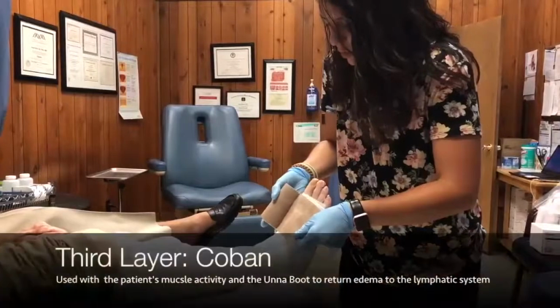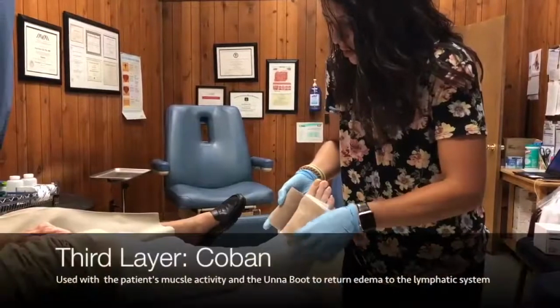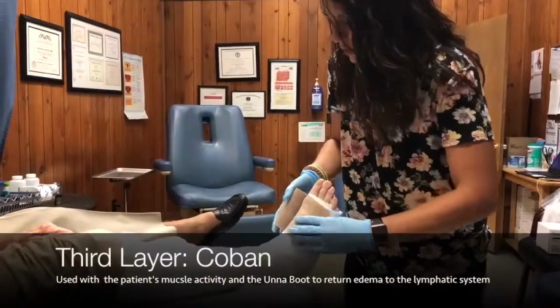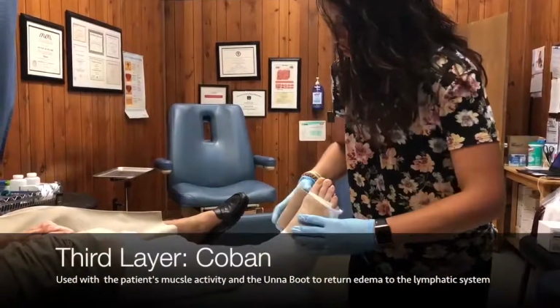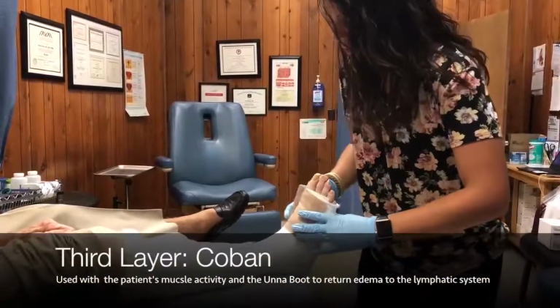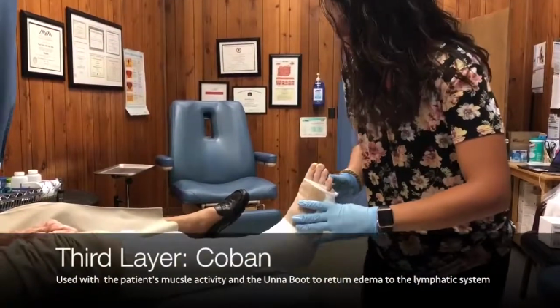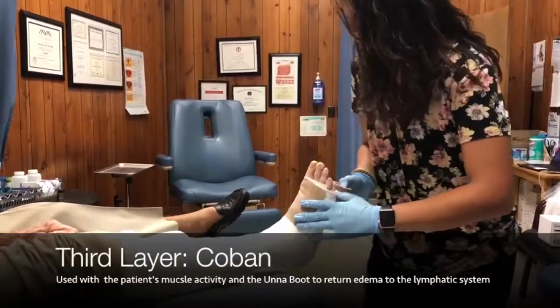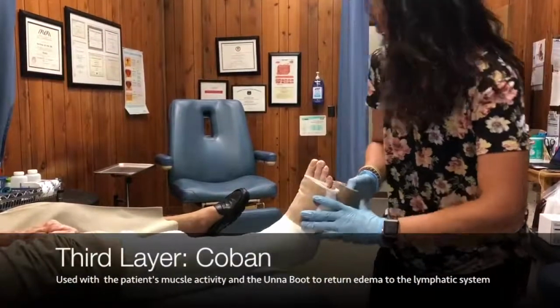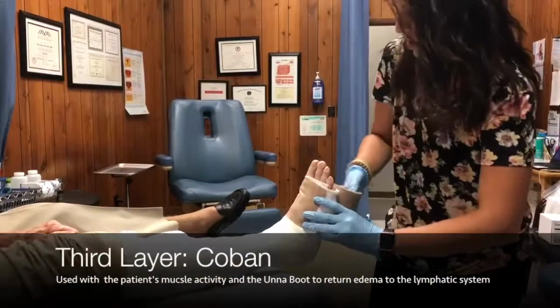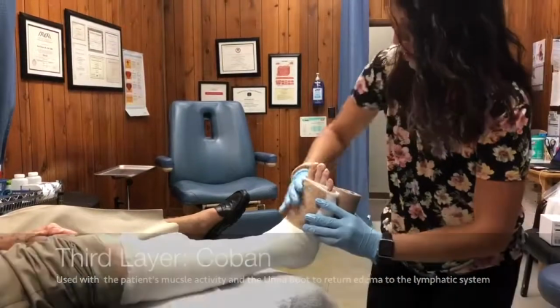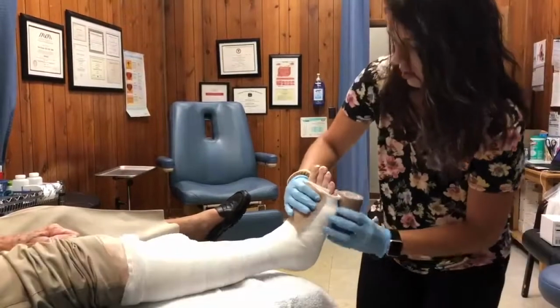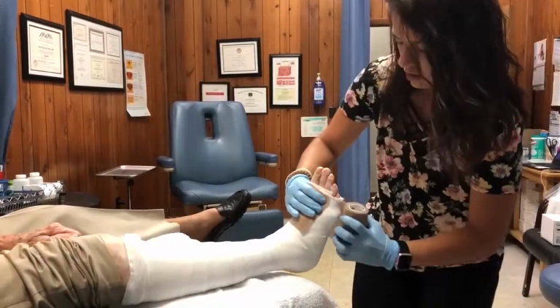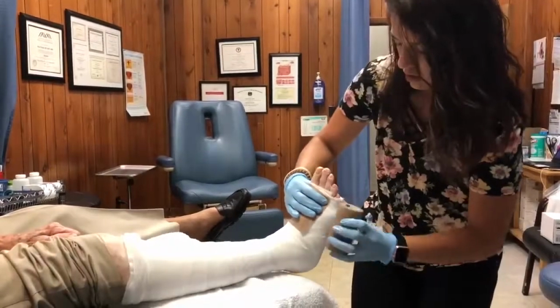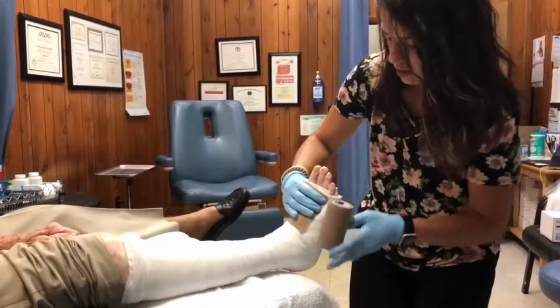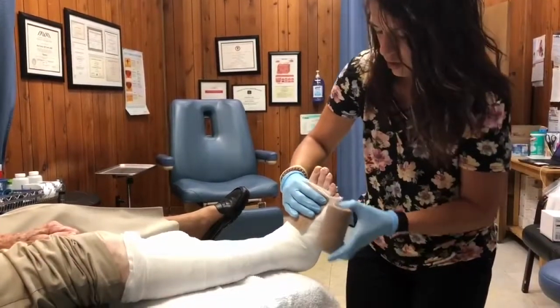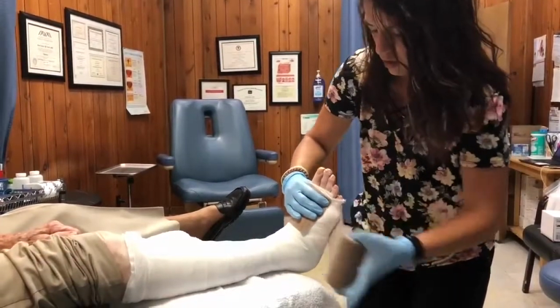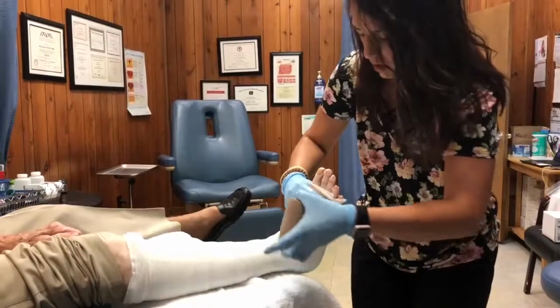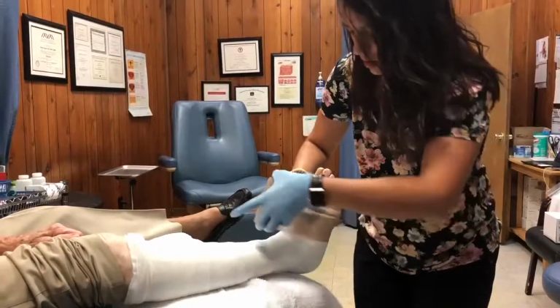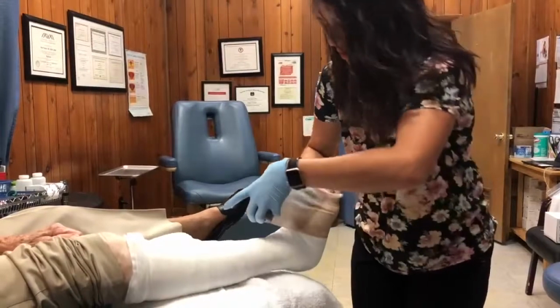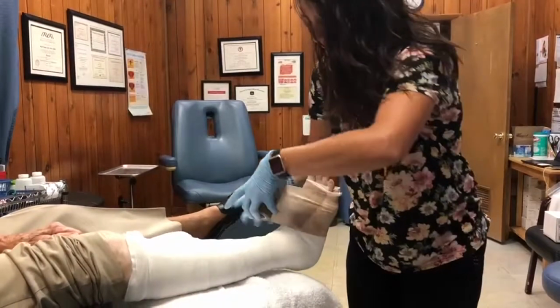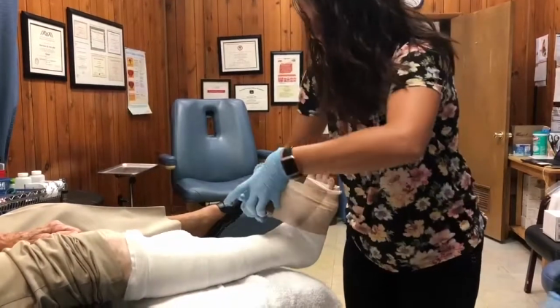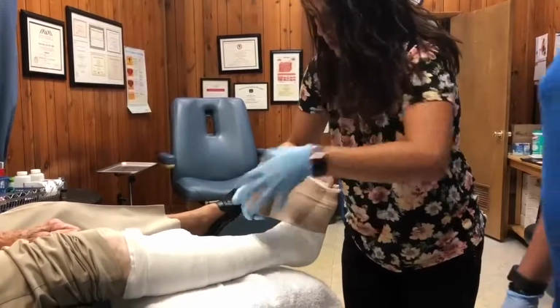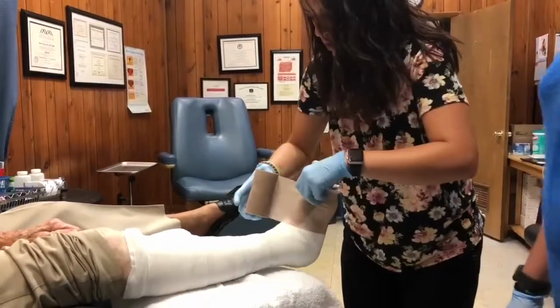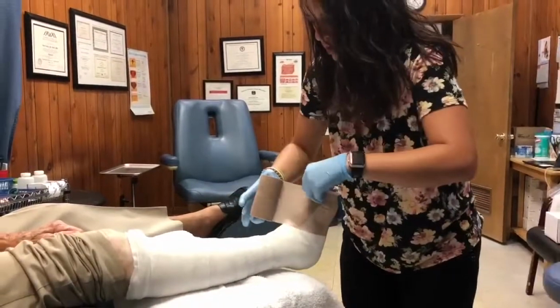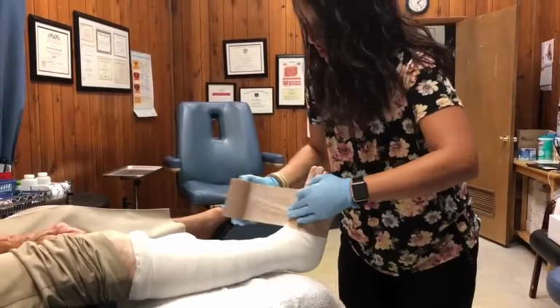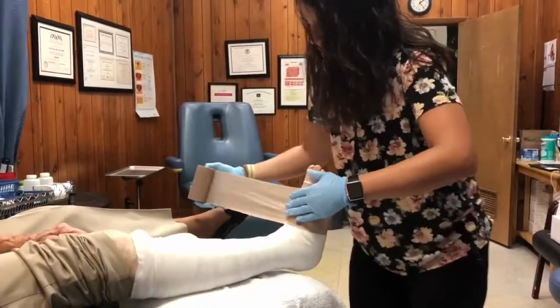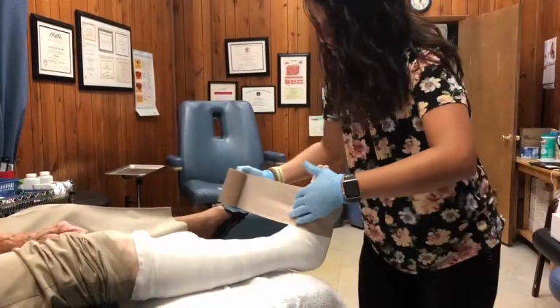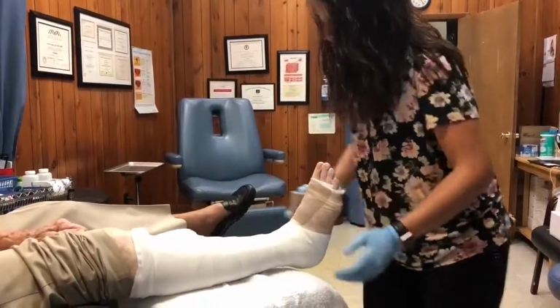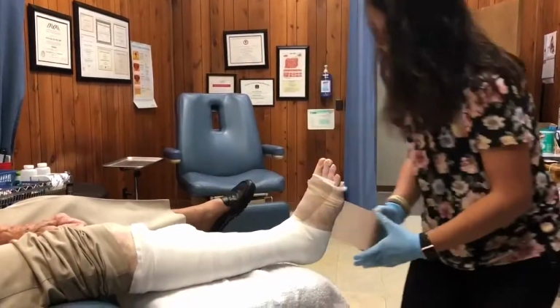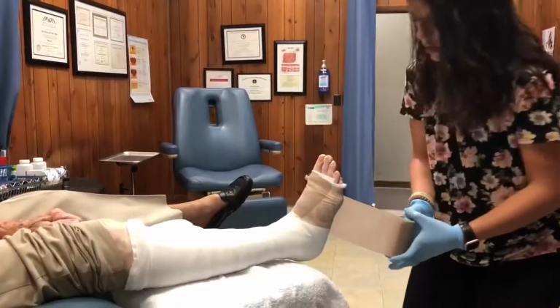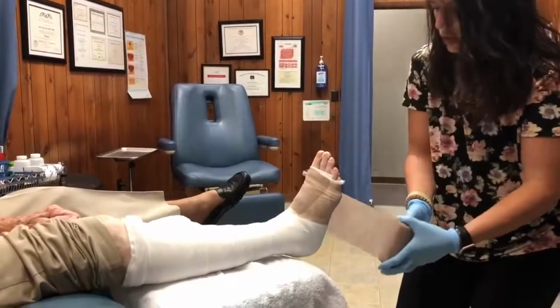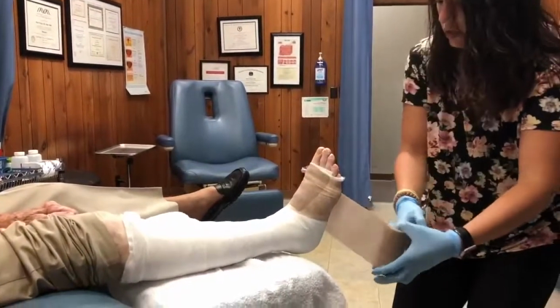And this last layer is known as a coban, and it is used with the muscles, as well as with the unaboot in conjunction to aid with getting the edema back into the lymphatic system.